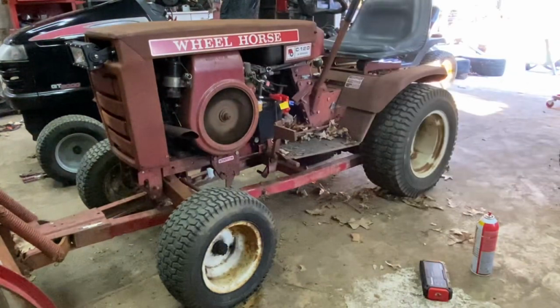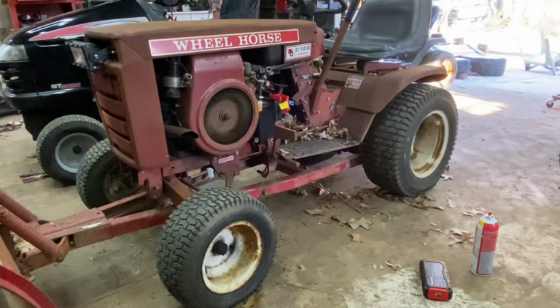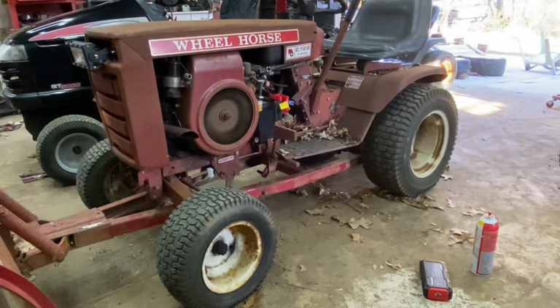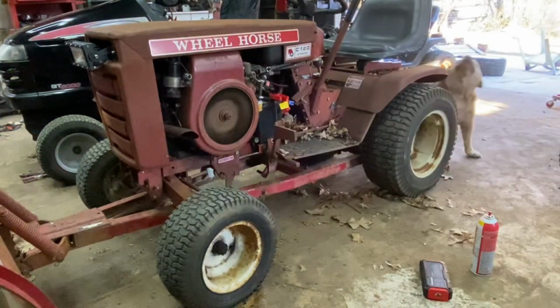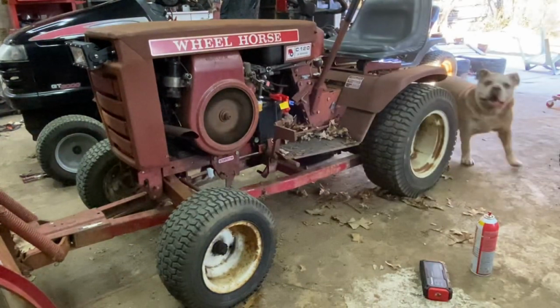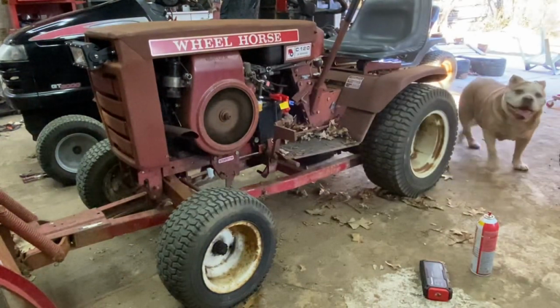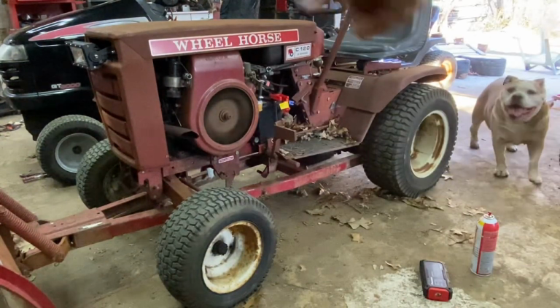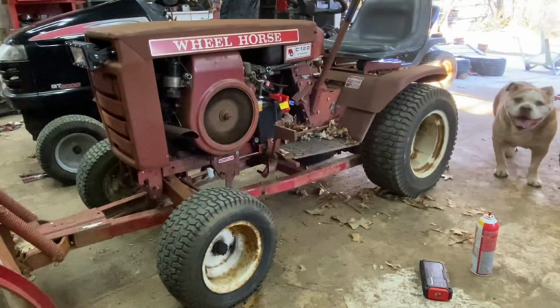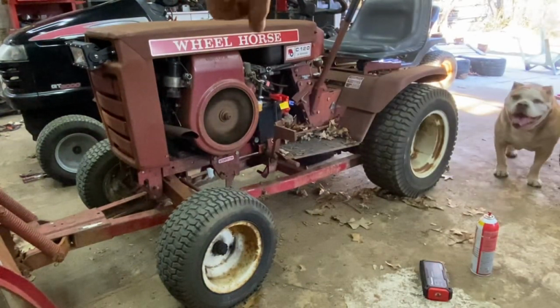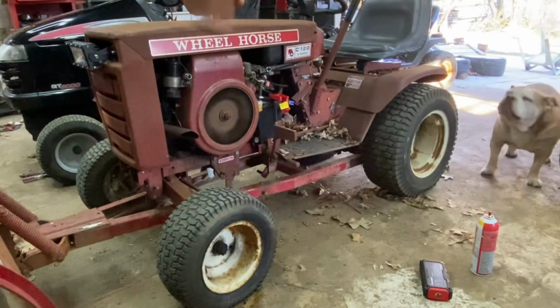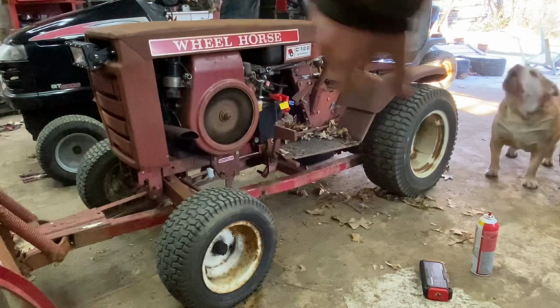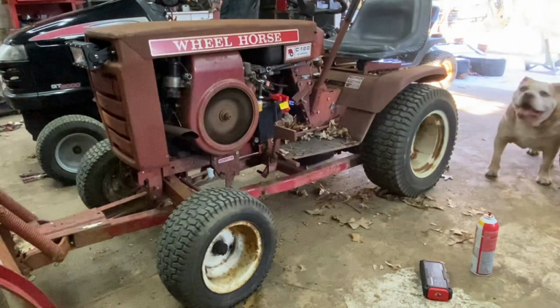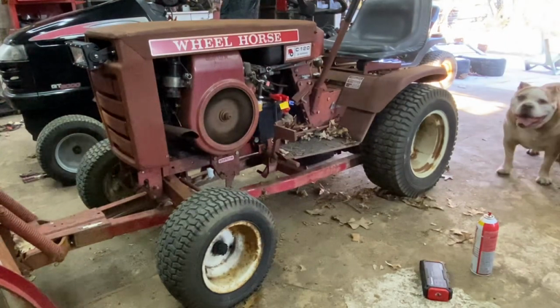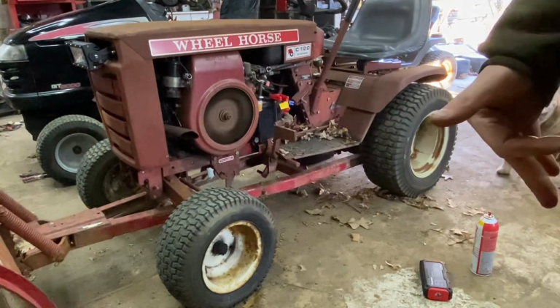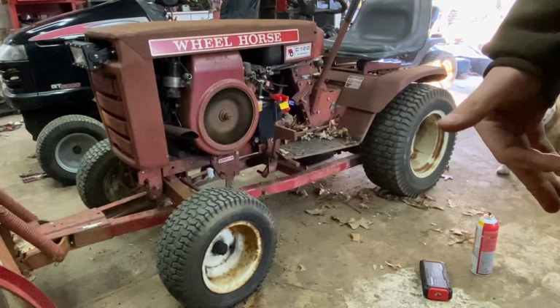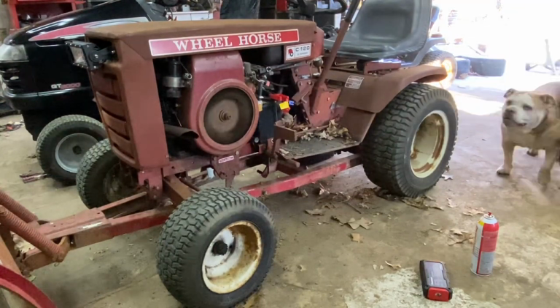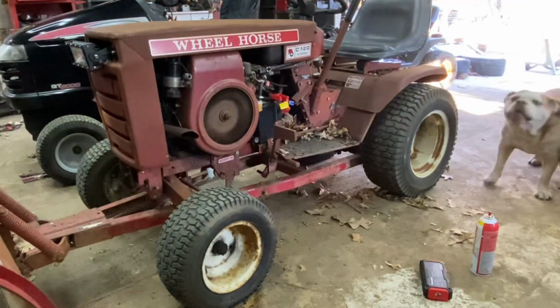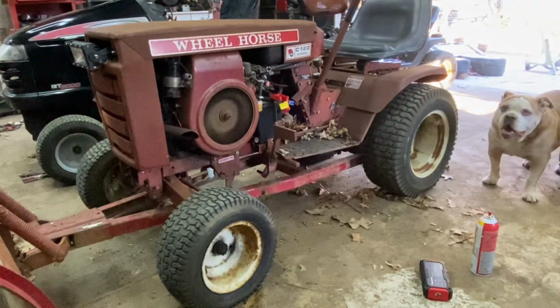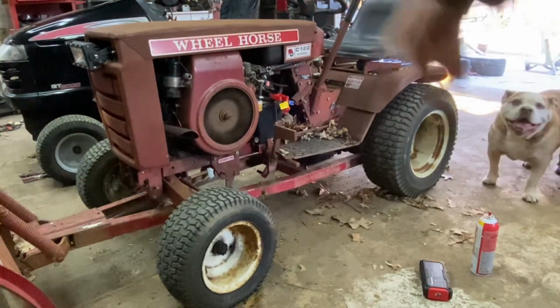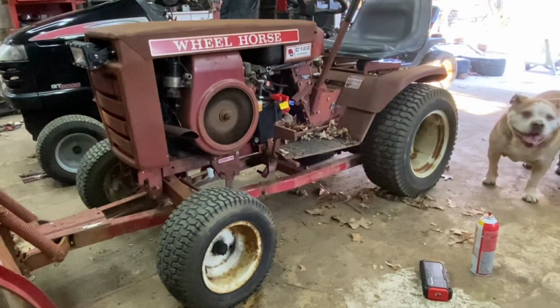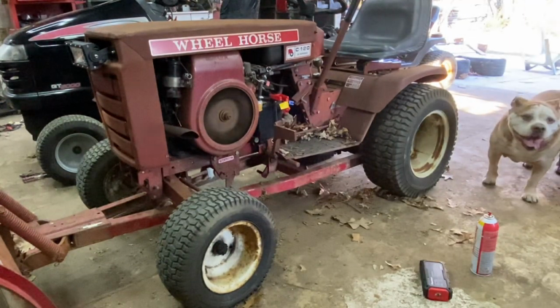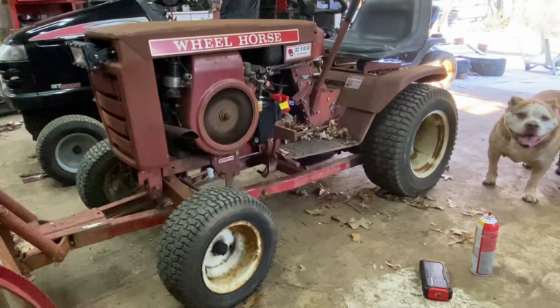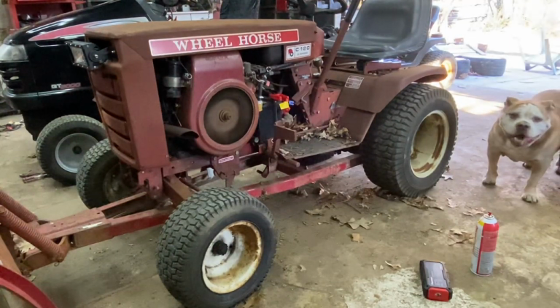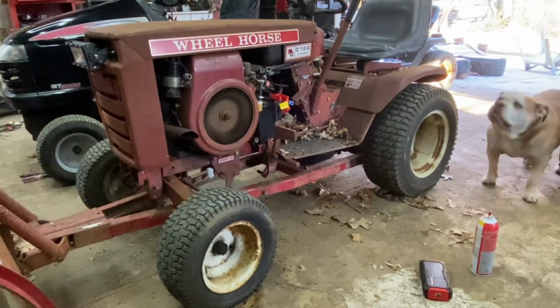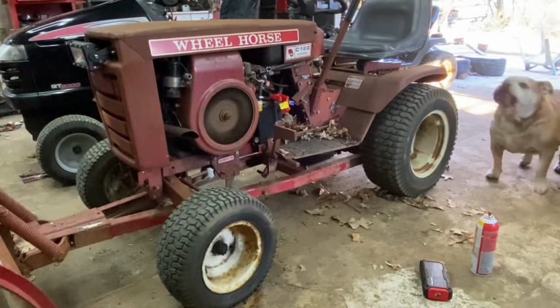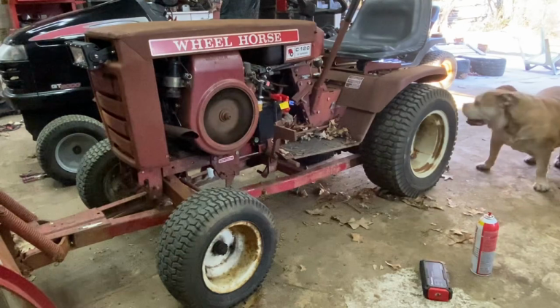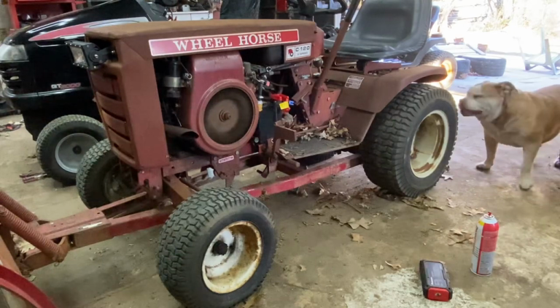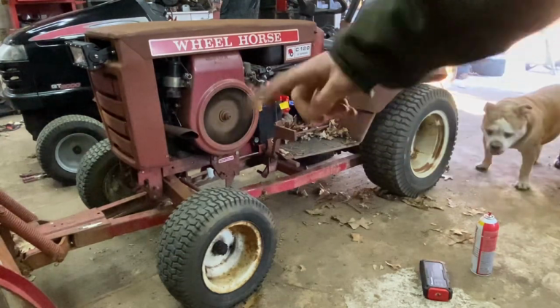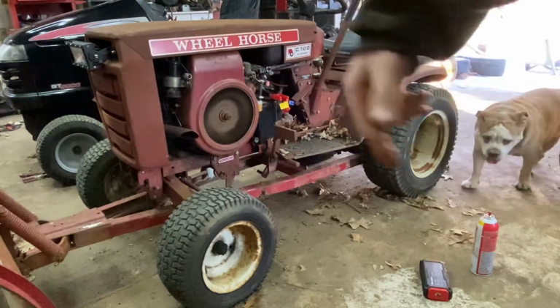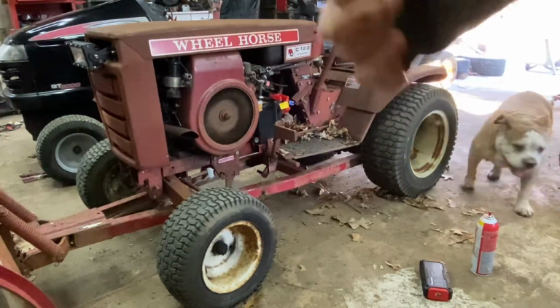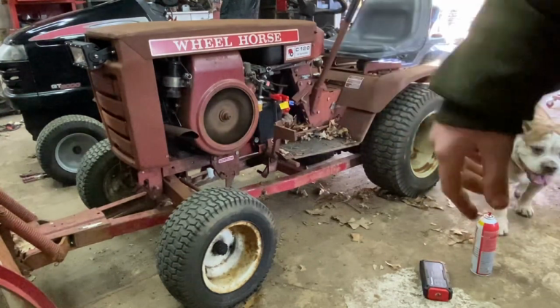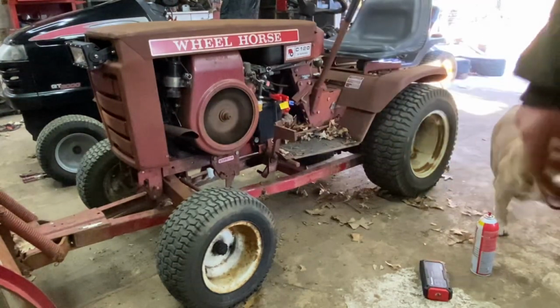That runs pretty good if you ask me! I had to tune the air/fuel mixture screw a little bit - she's purring now. I'll air up these tires and we can take it for a little ride.